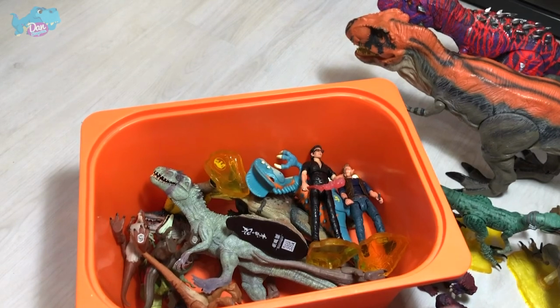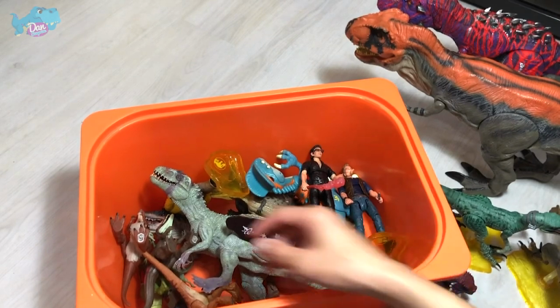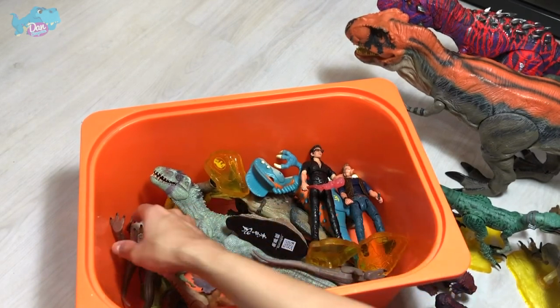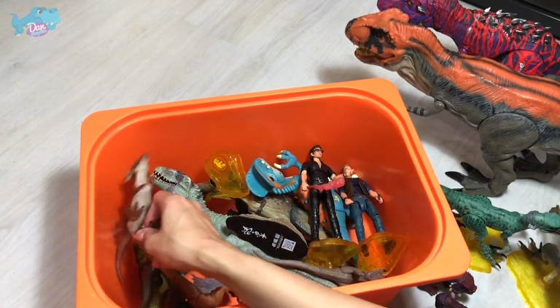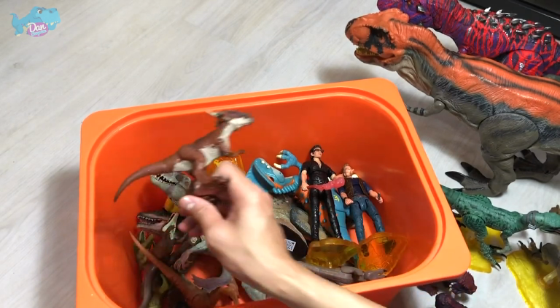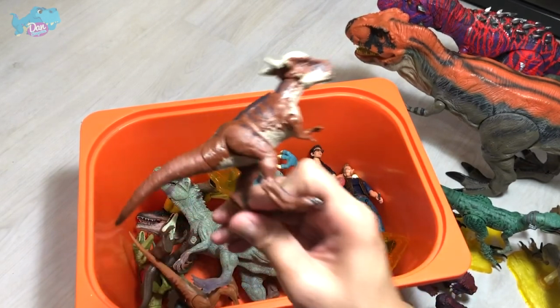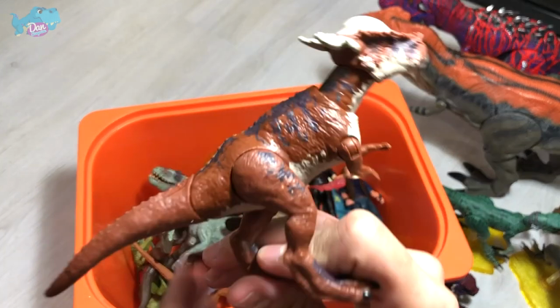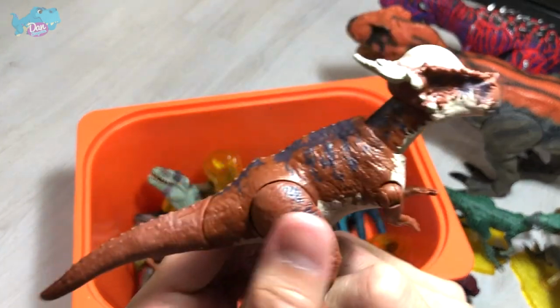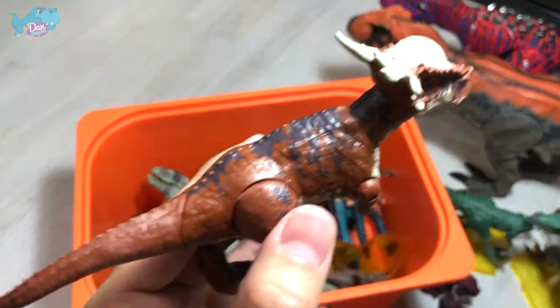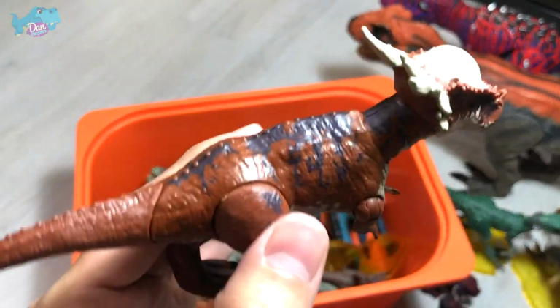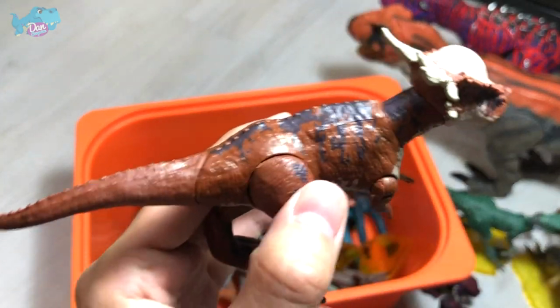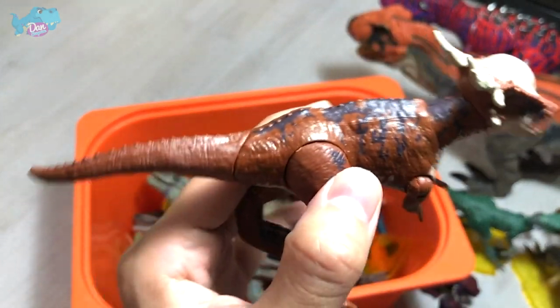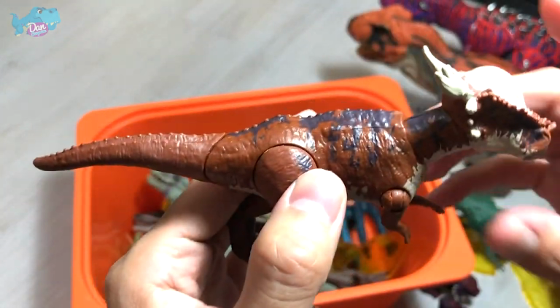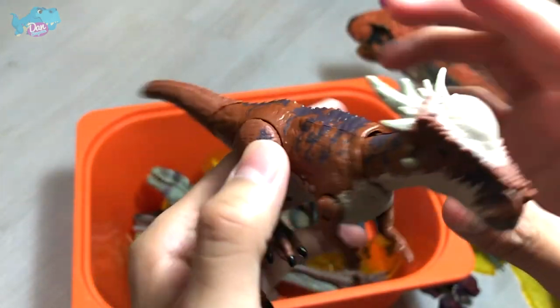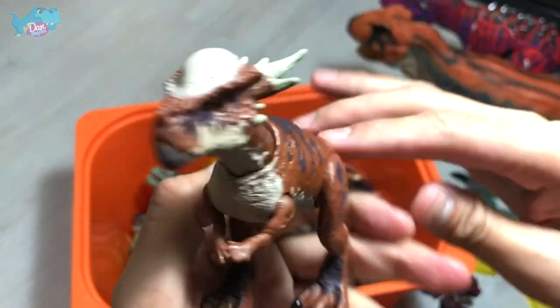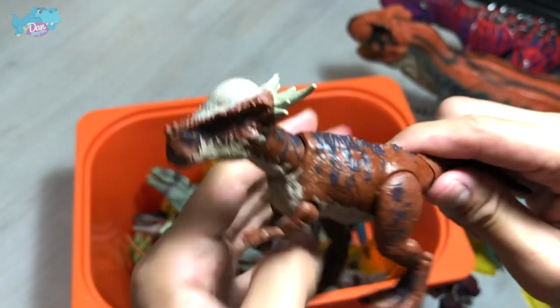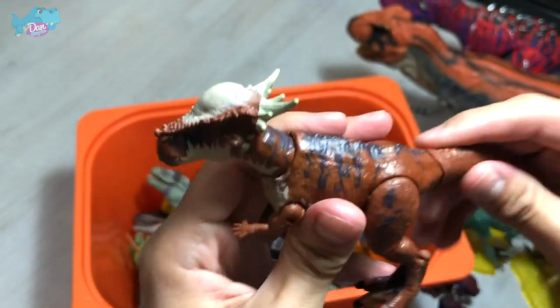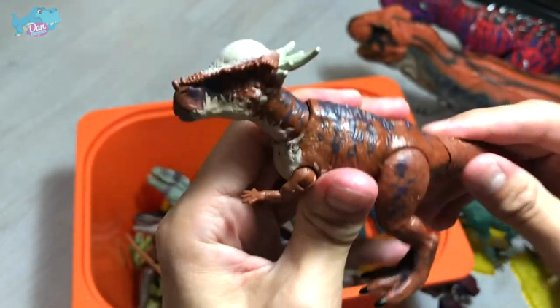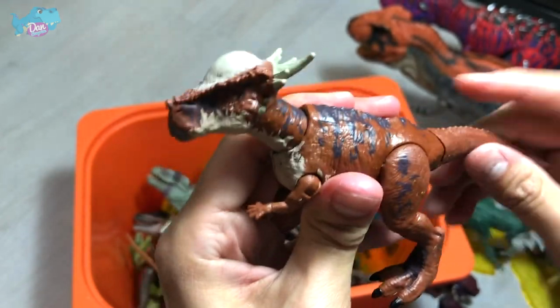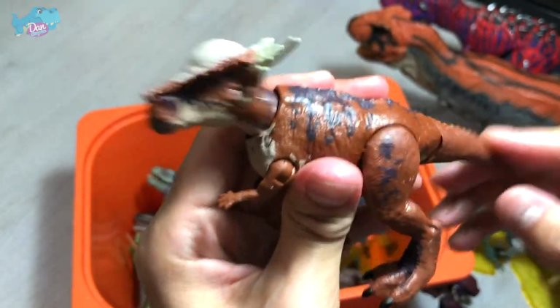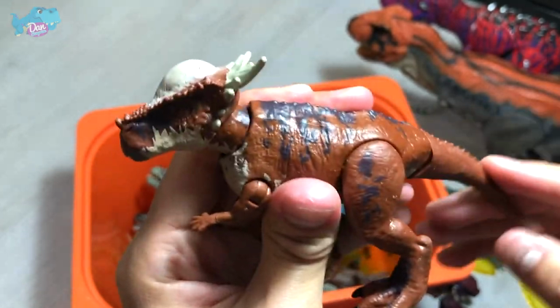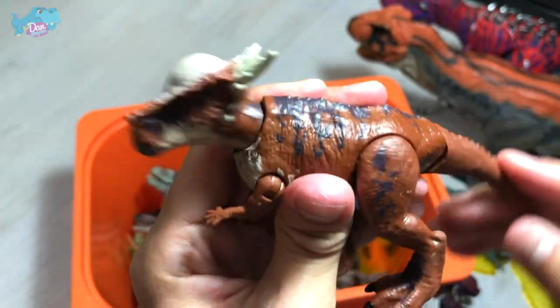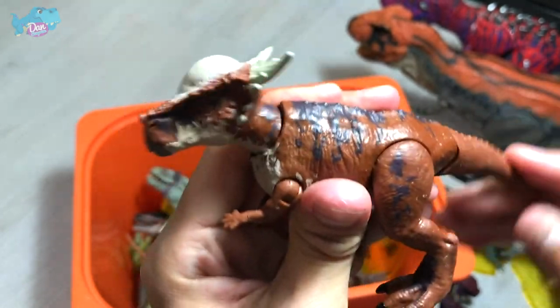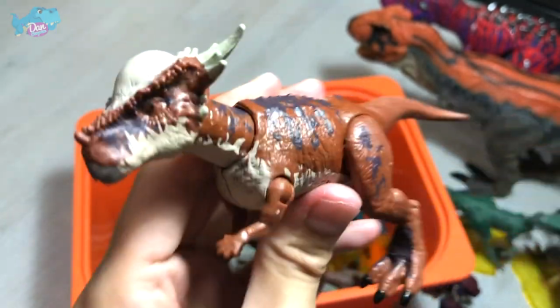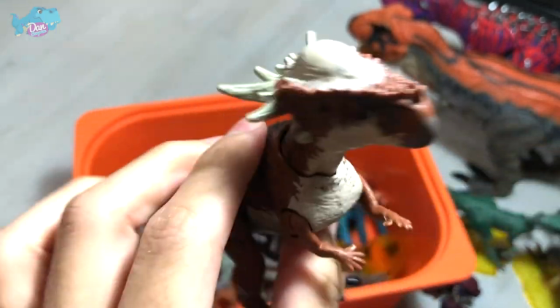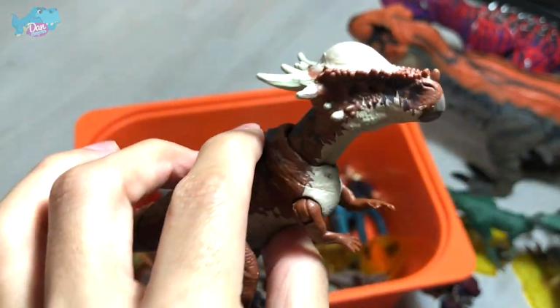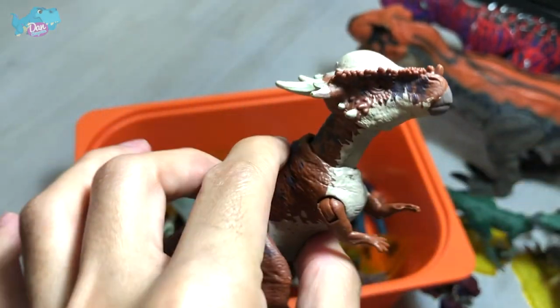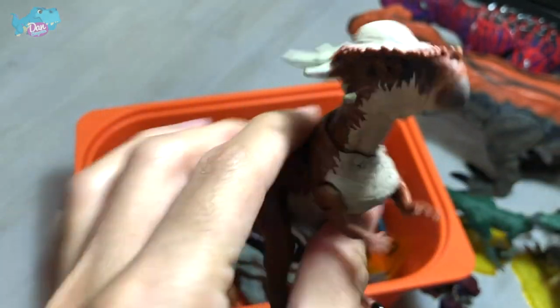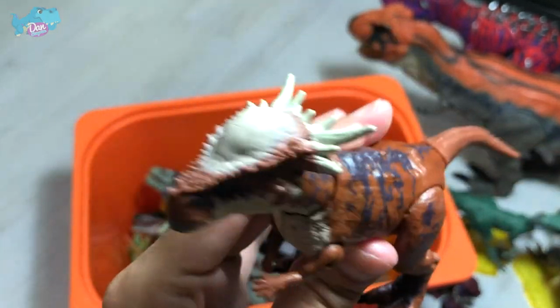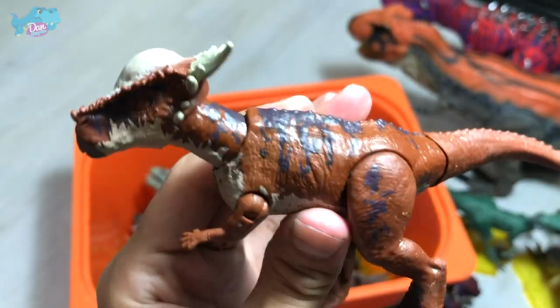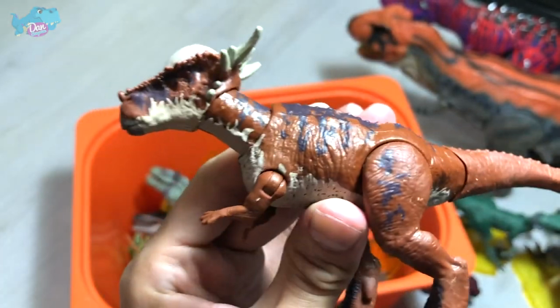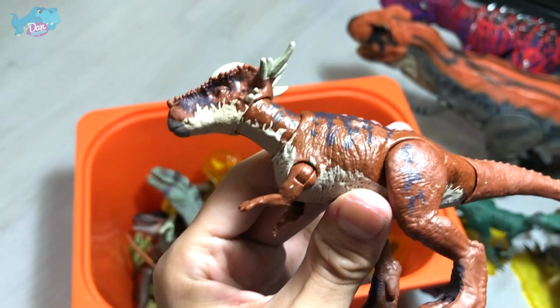Next up, we have a Stygimoloch, known as the River Styx Demon. It is a herbivore, and this is a Savage Stripe figure from Camp Cretaceous. Looks really cute.